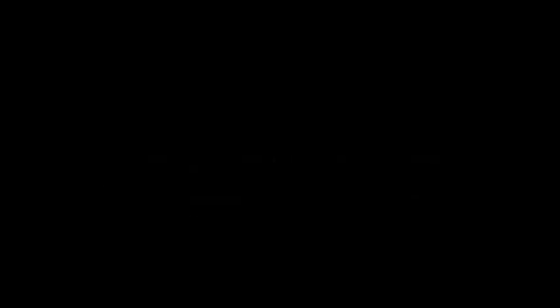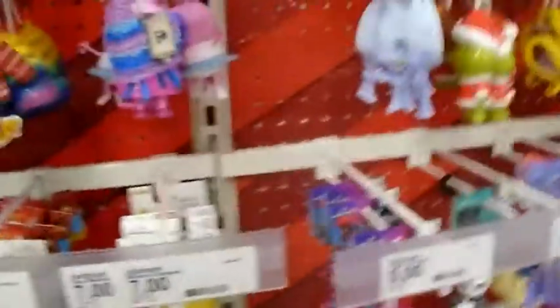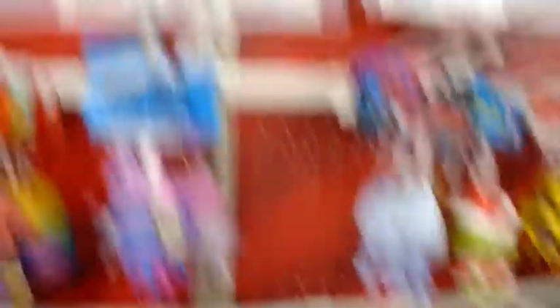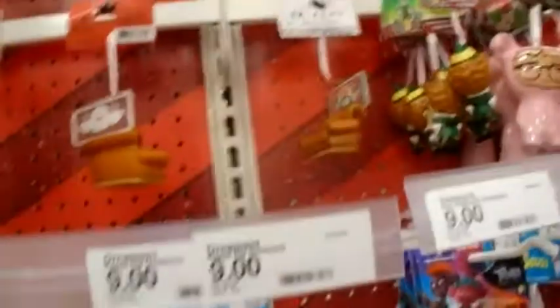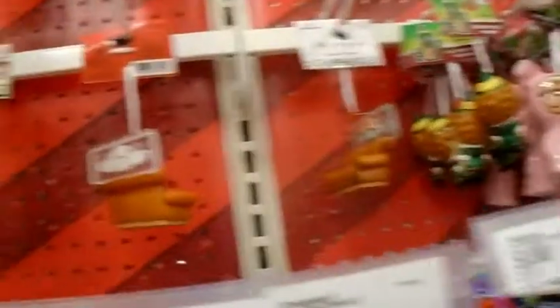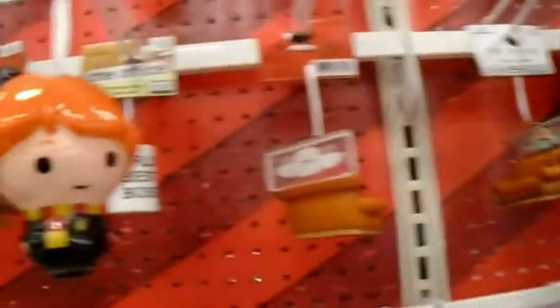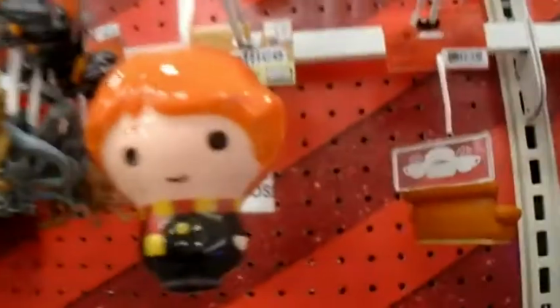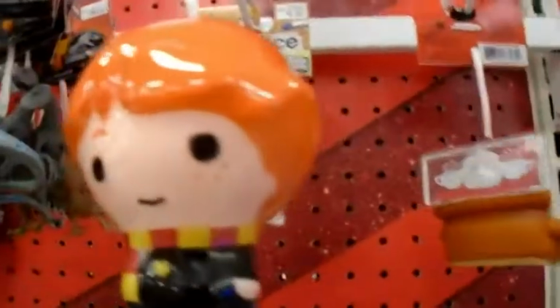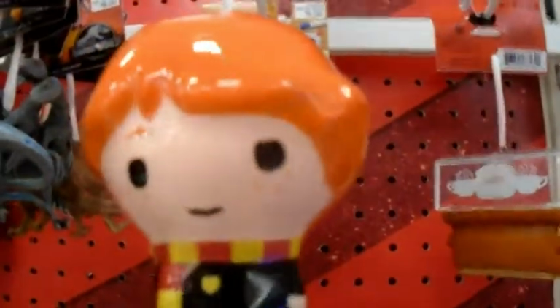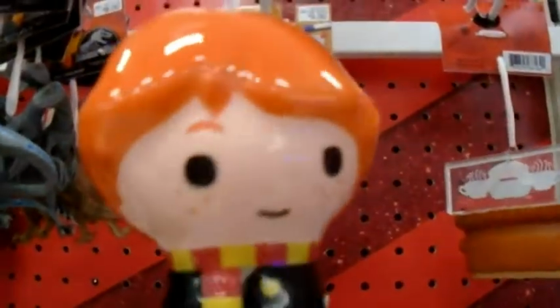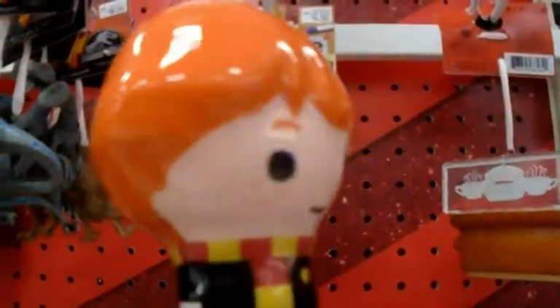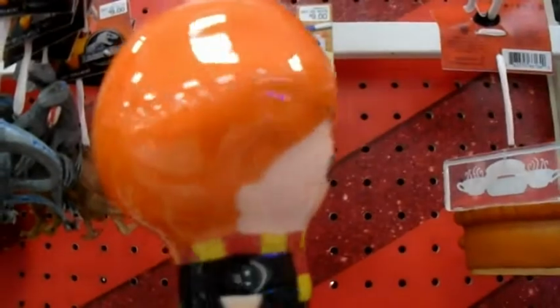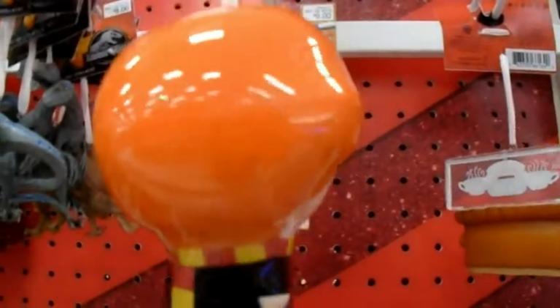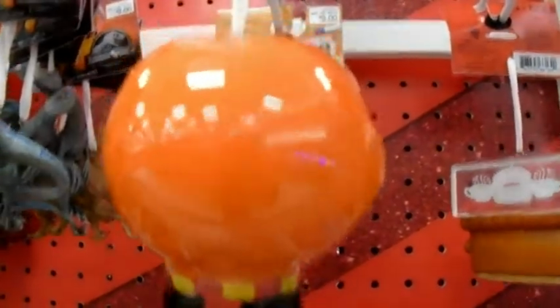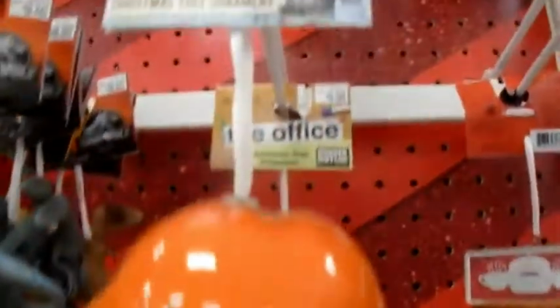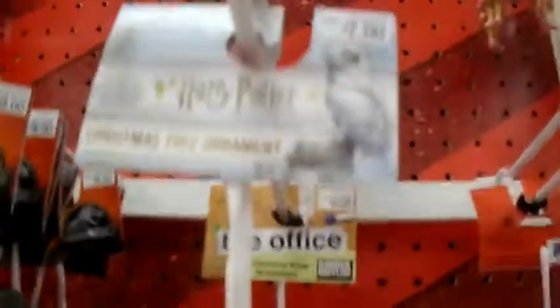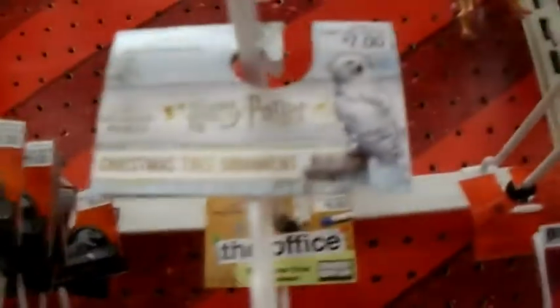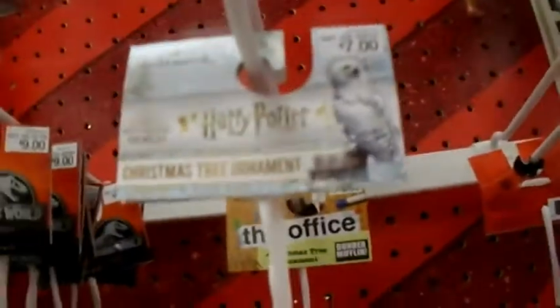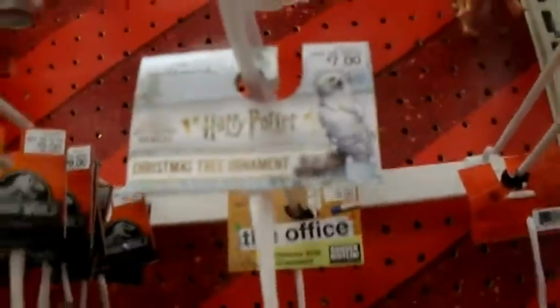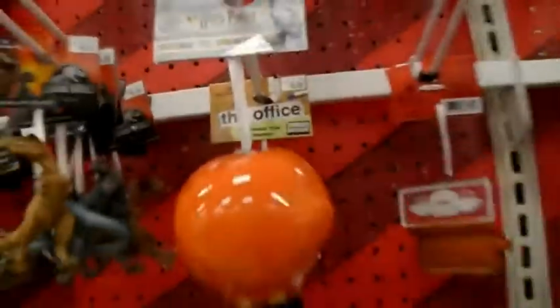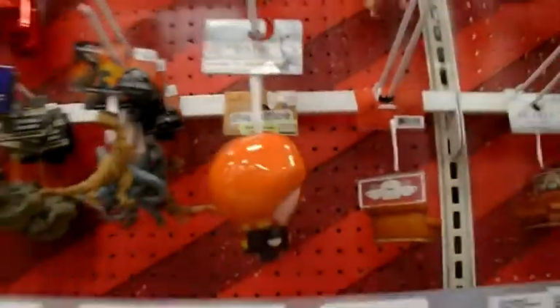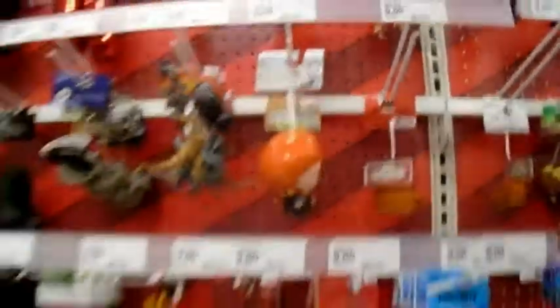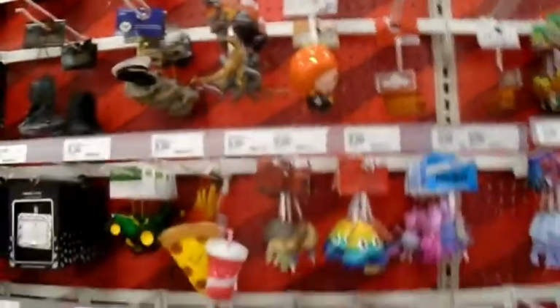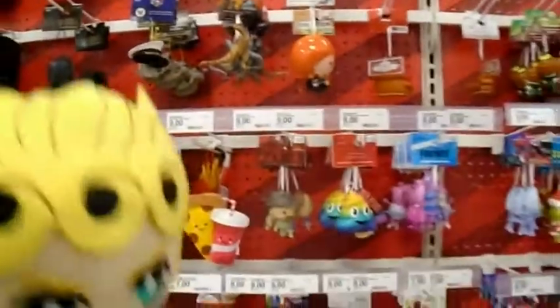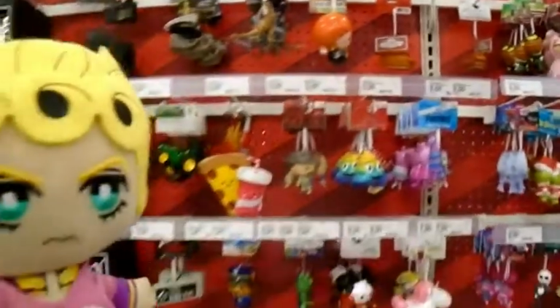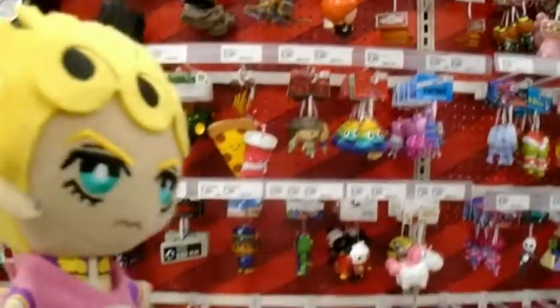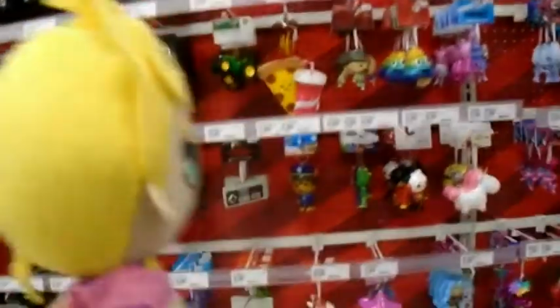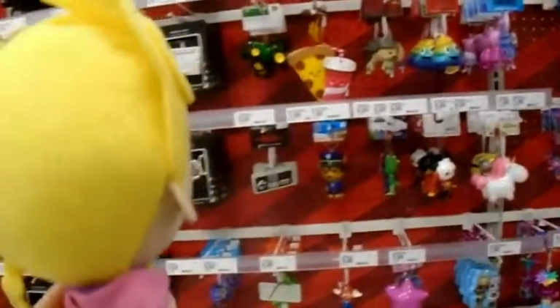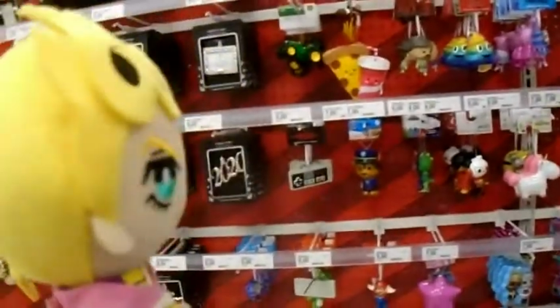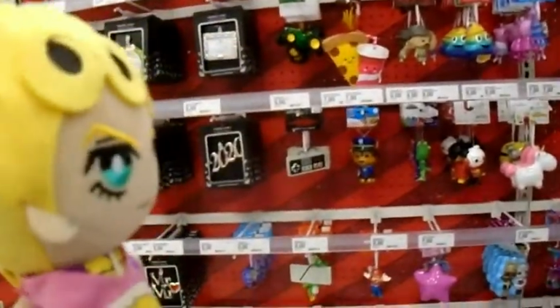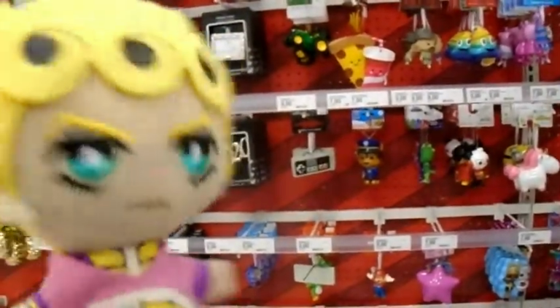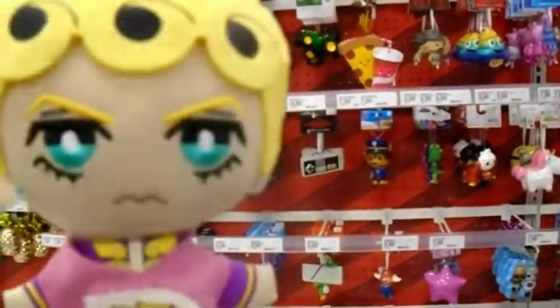Look at all these Christmas ornaments. And look, it's Ron from Harry Potter — Ron Weasley. Yeah. I don't know Harry Potter, but I feel like it's all about it.